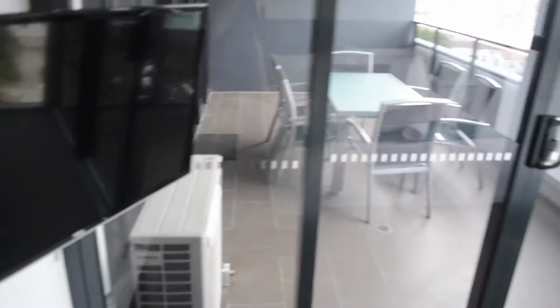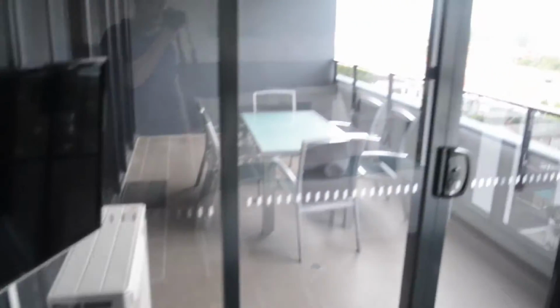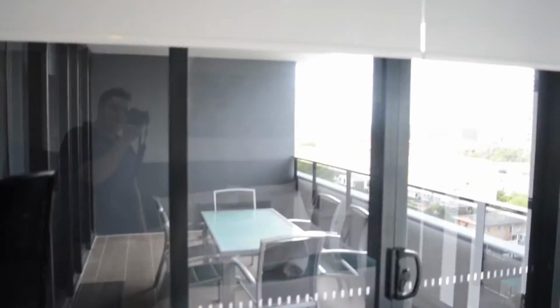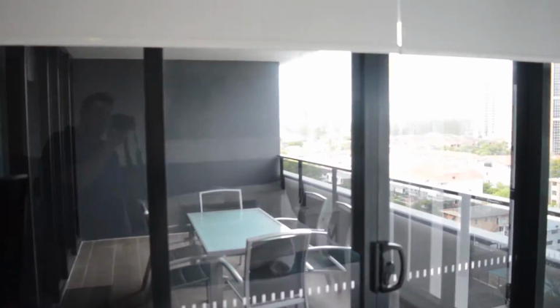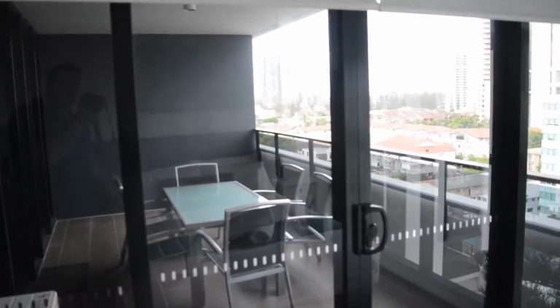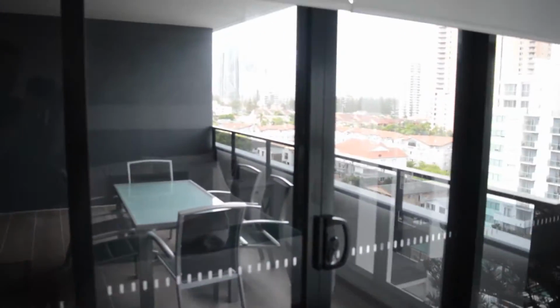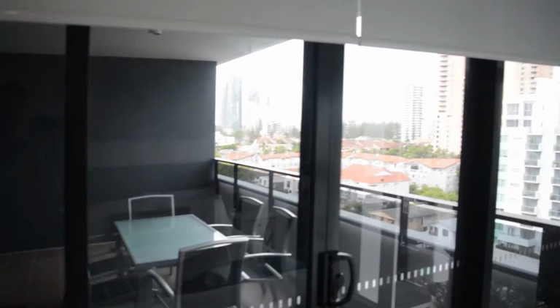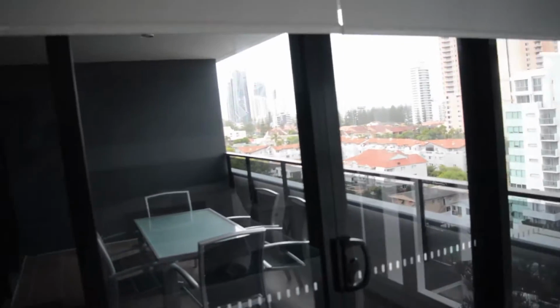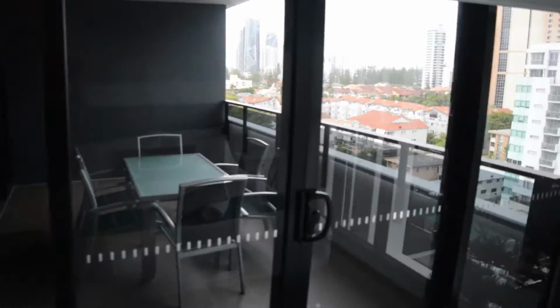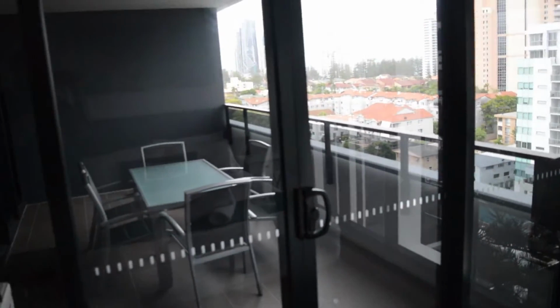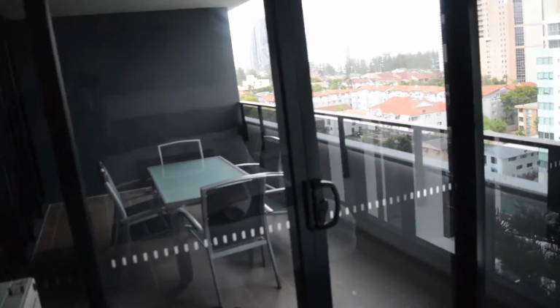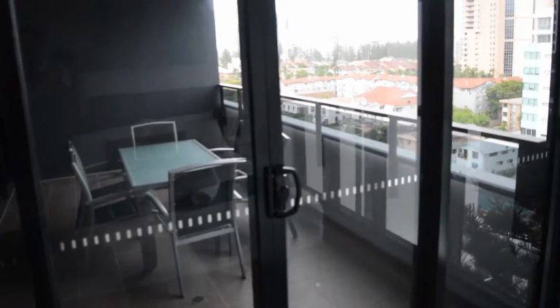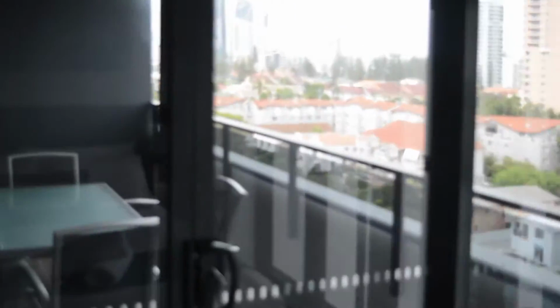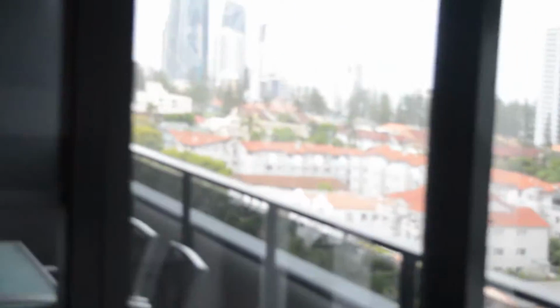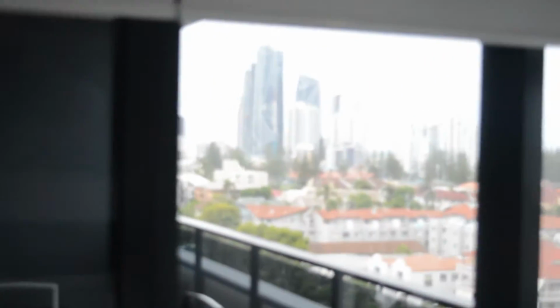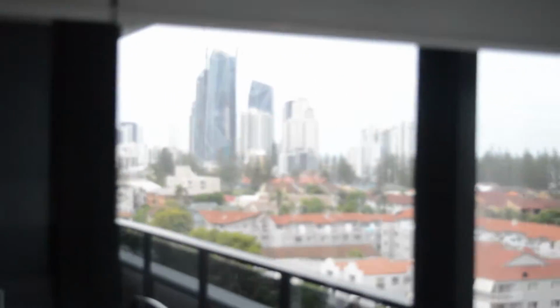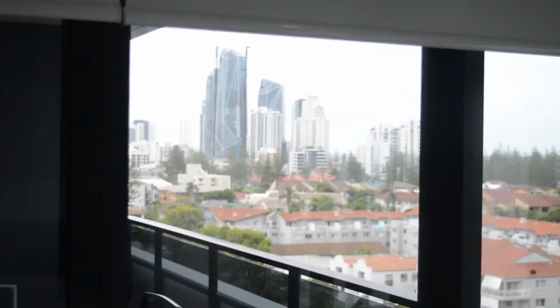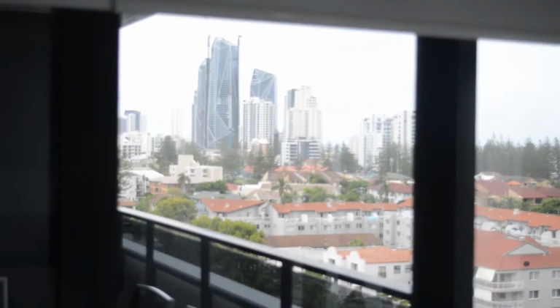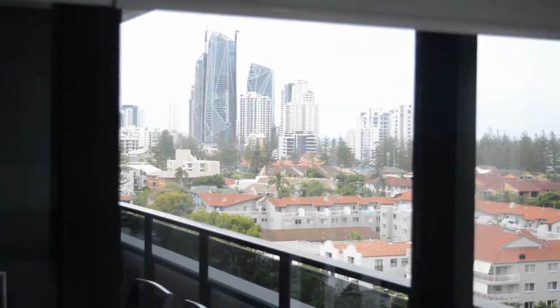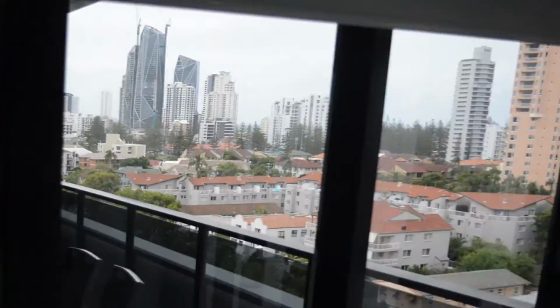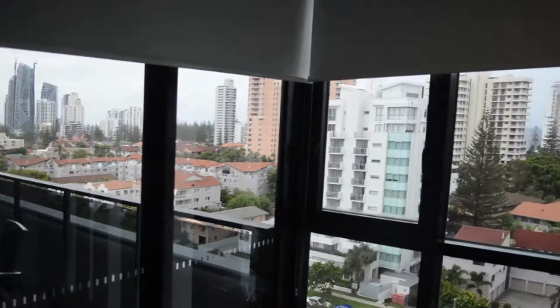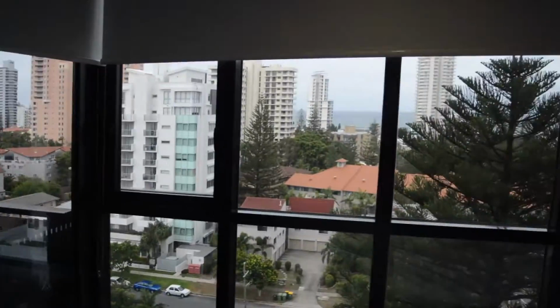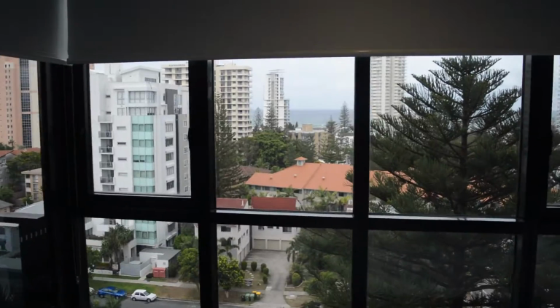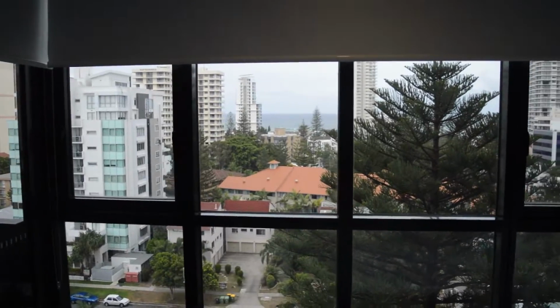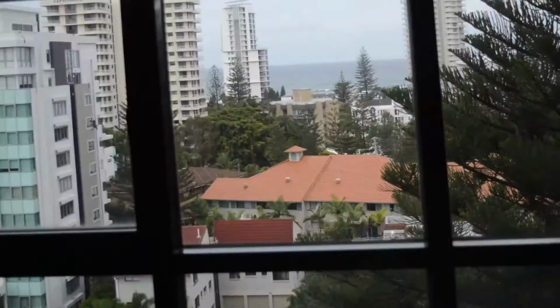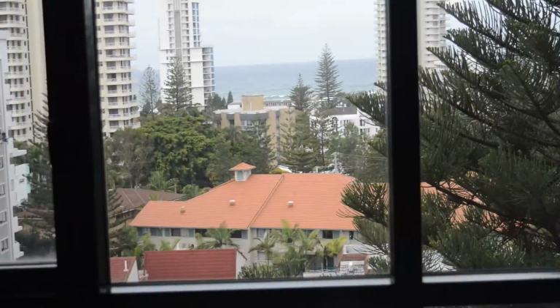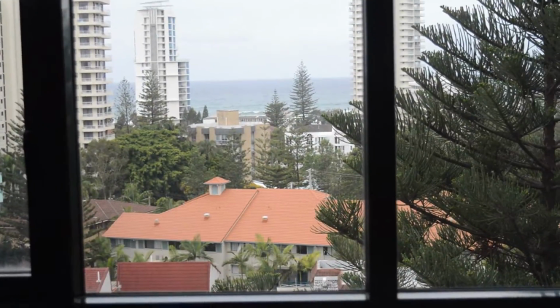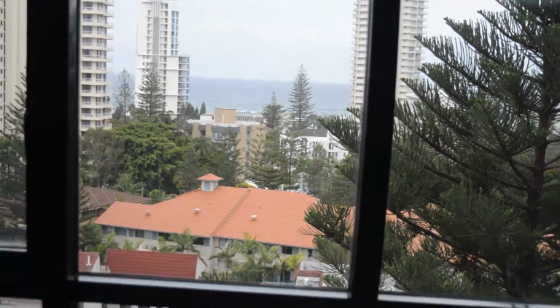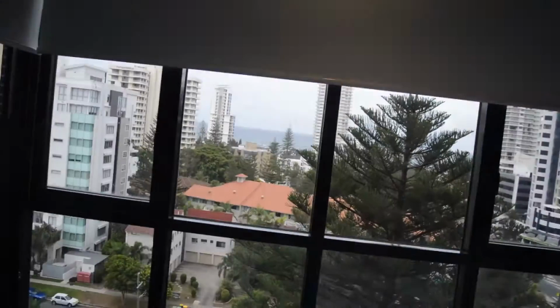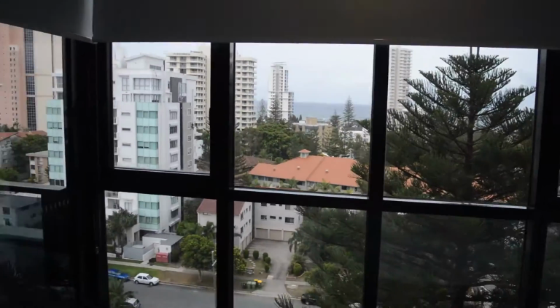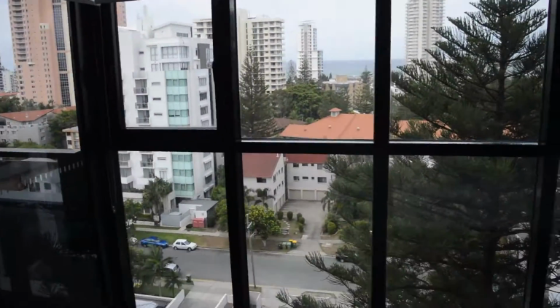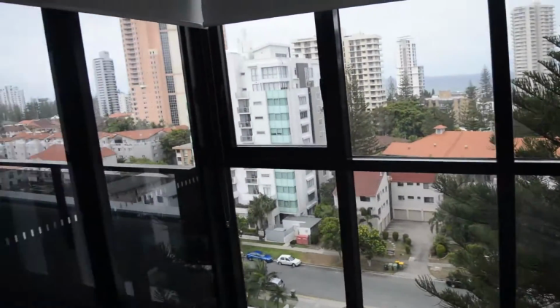And you can even look at the skyline from your bedroom, and you can get an ocean glimpse. This place is great.